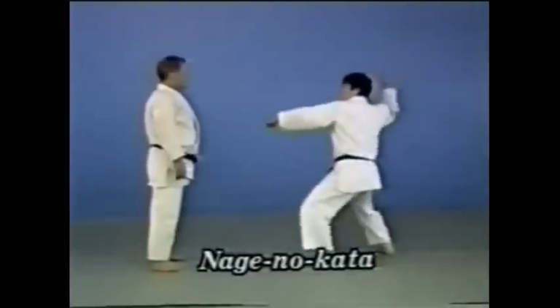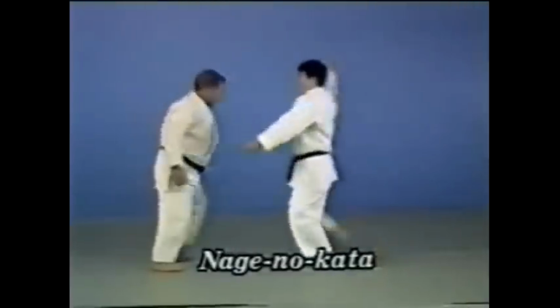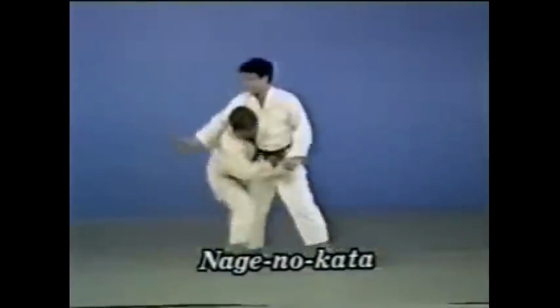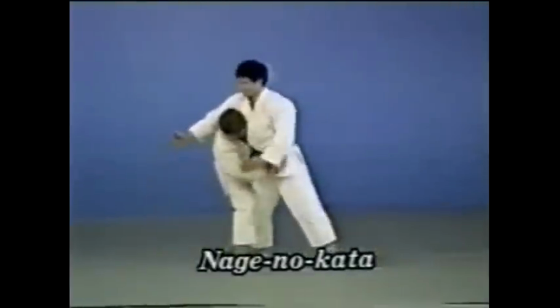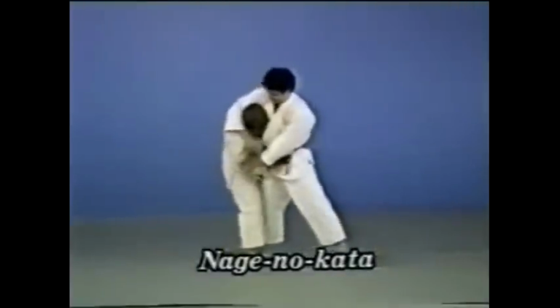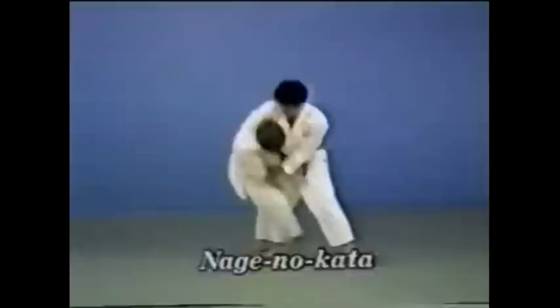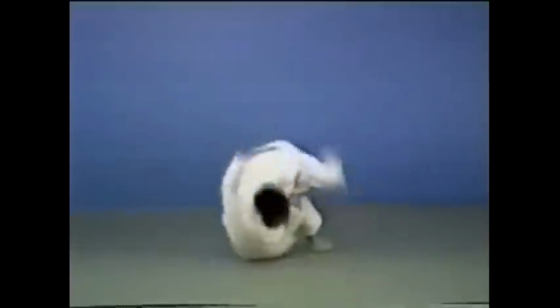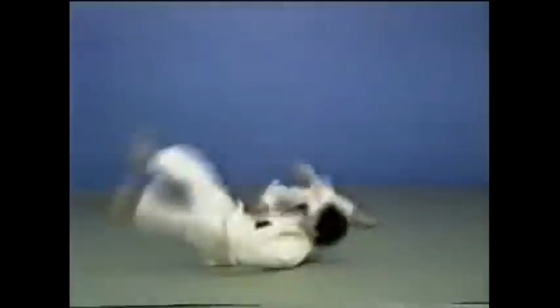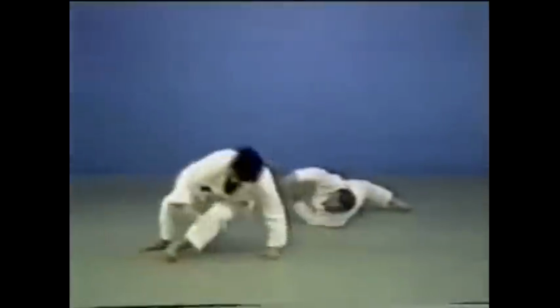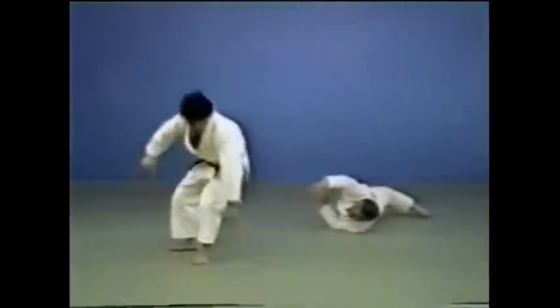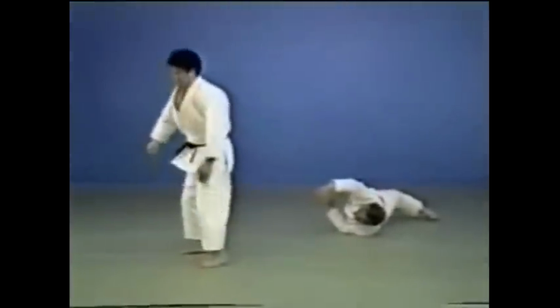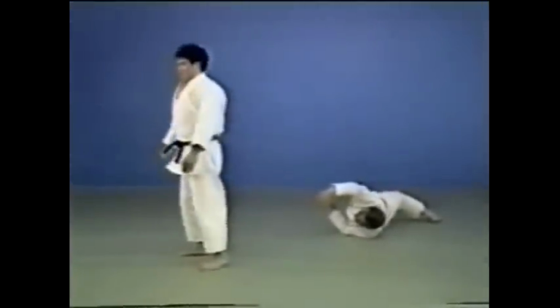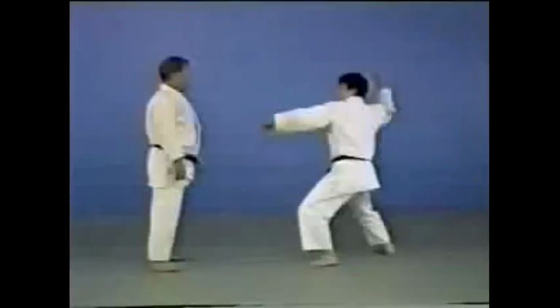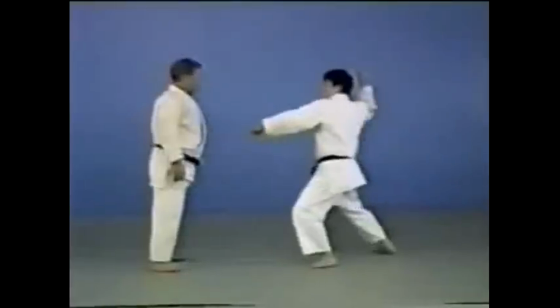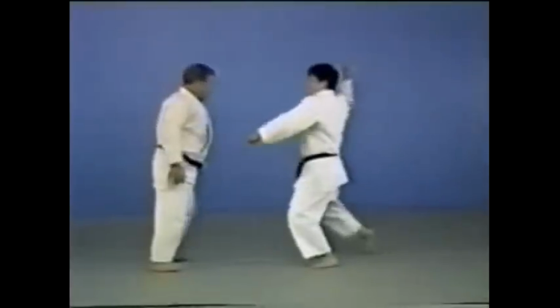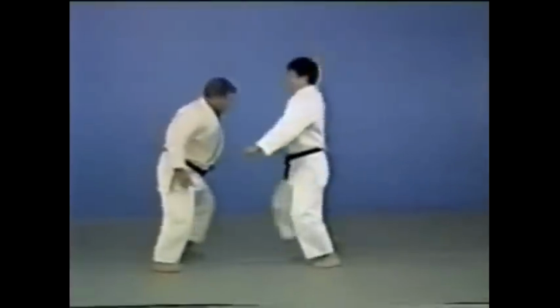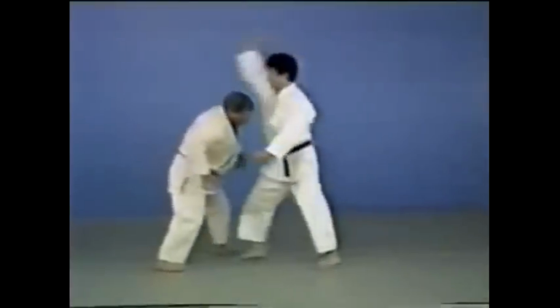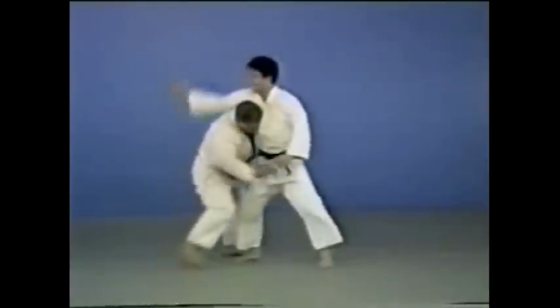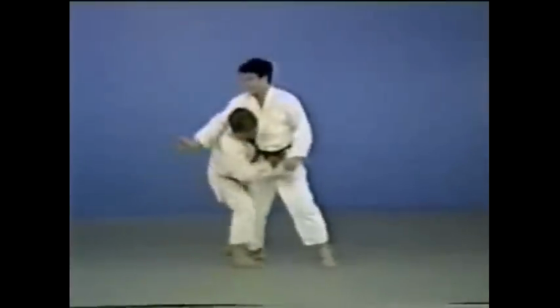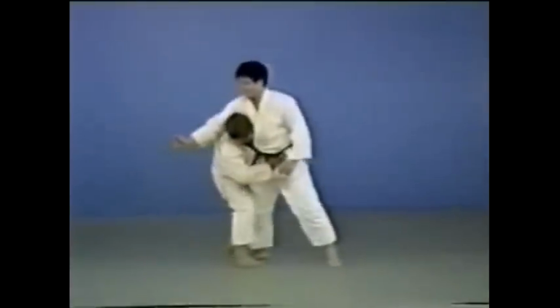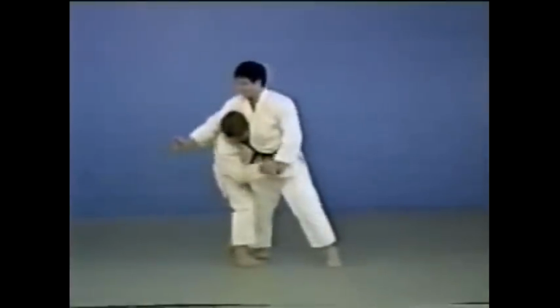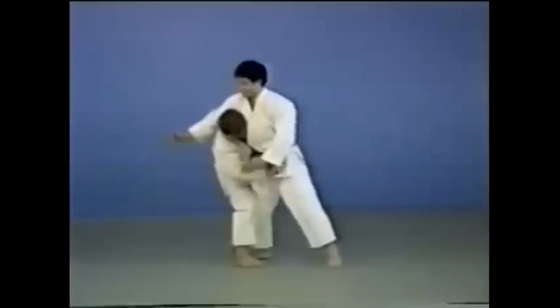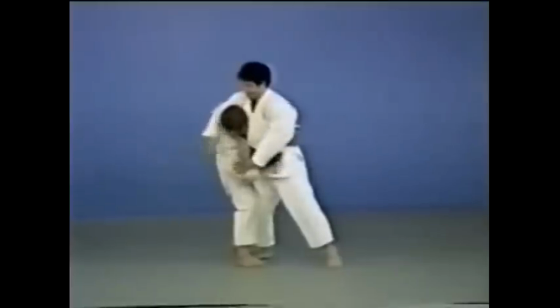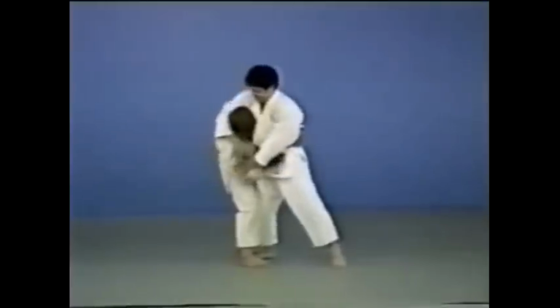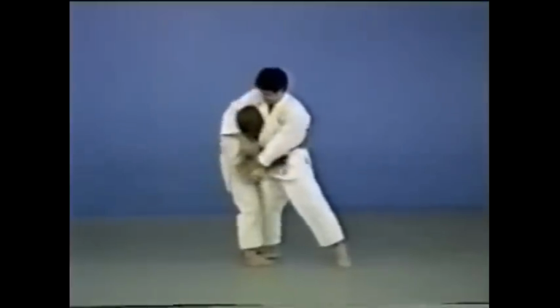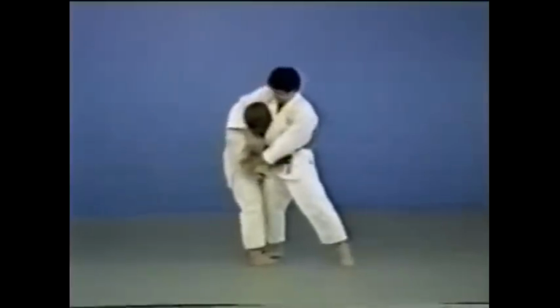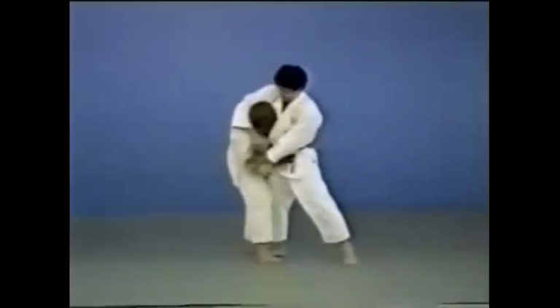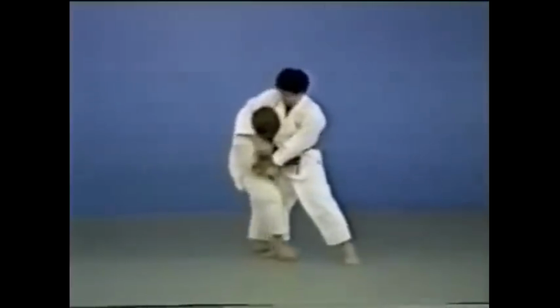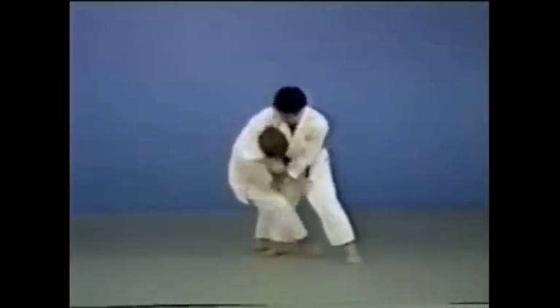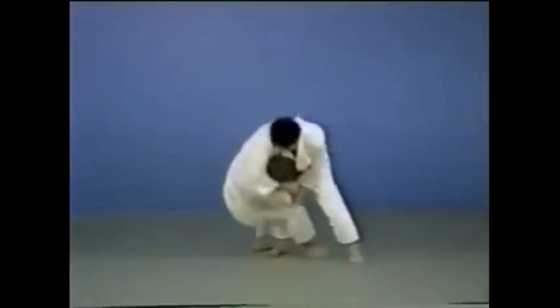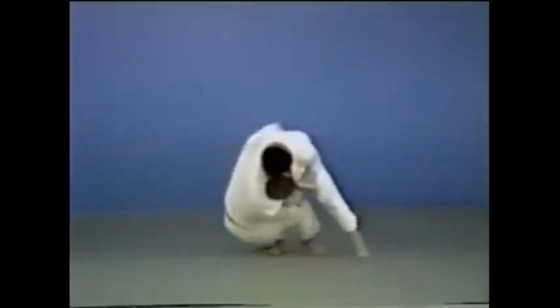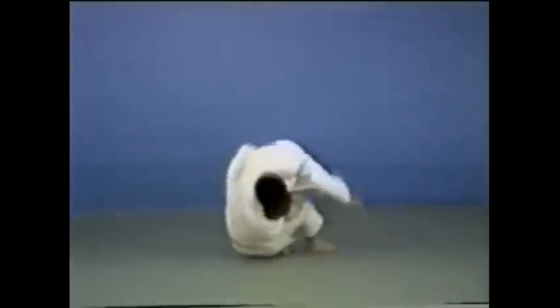If you try throwing your opponent with an uranage as he comes at you, he defends himself by twisting. Put your right foot between both his feet at that moment and throw, sacrificing yourself.